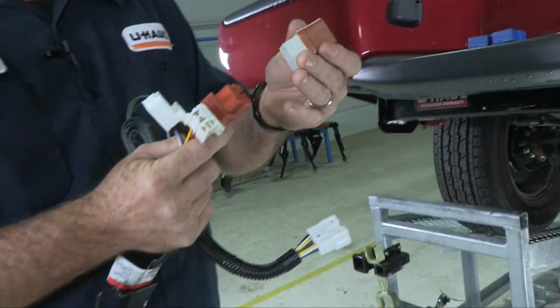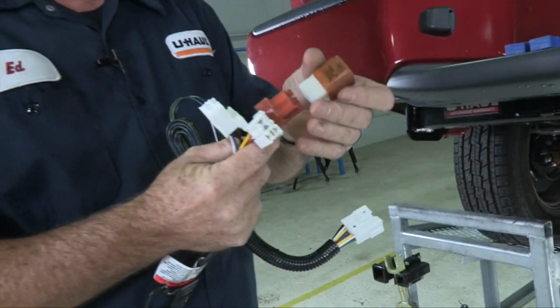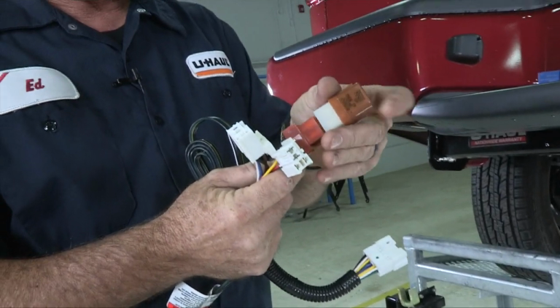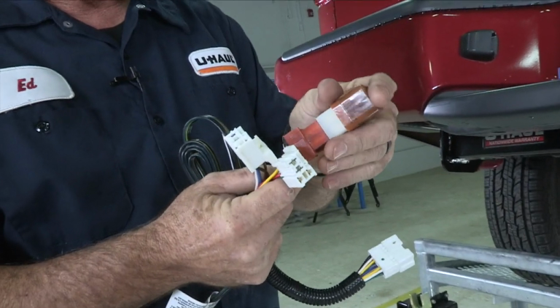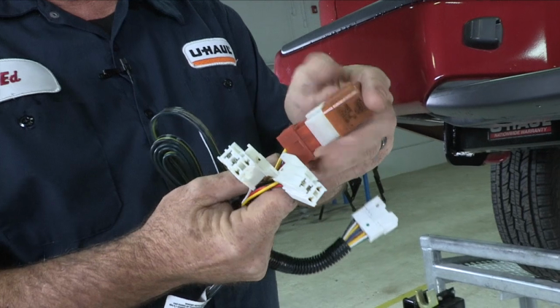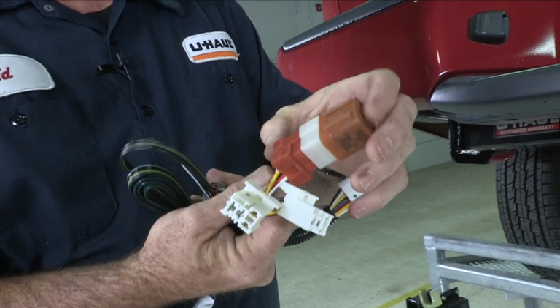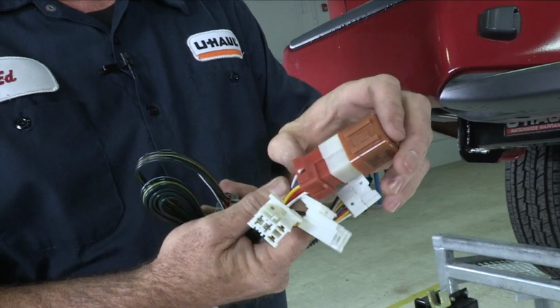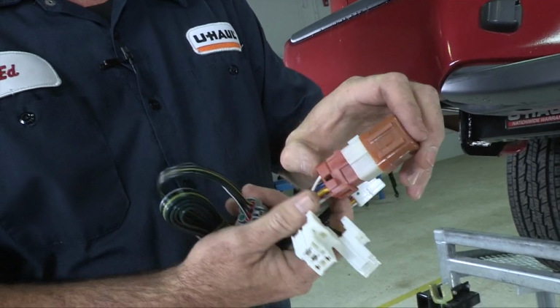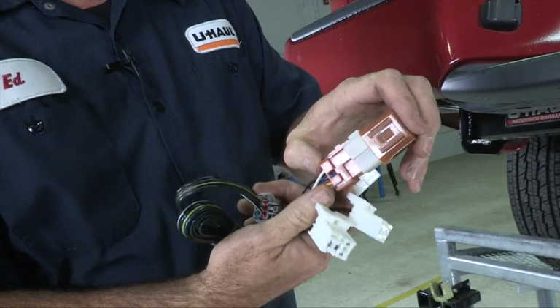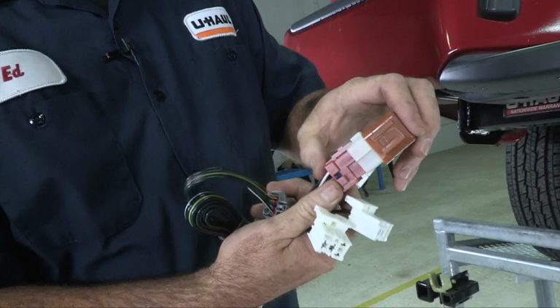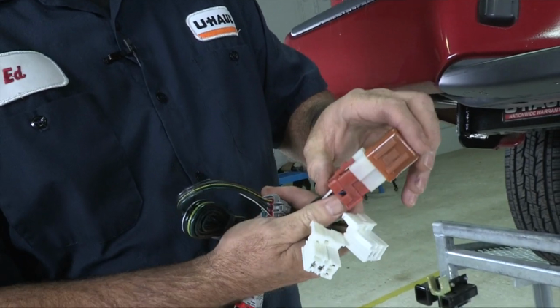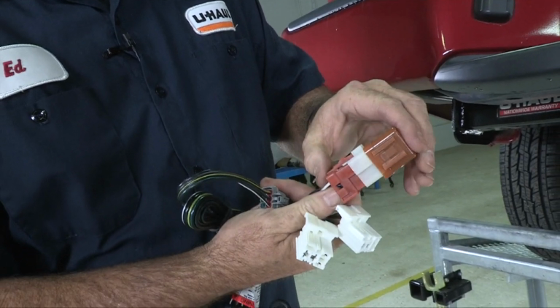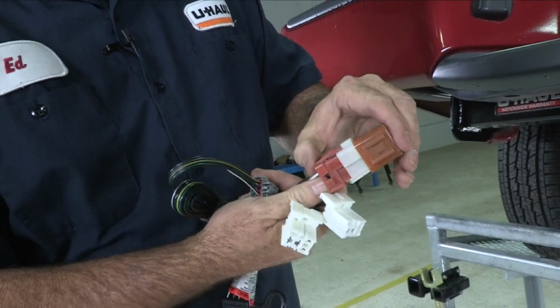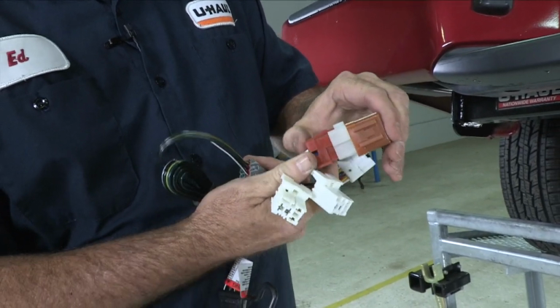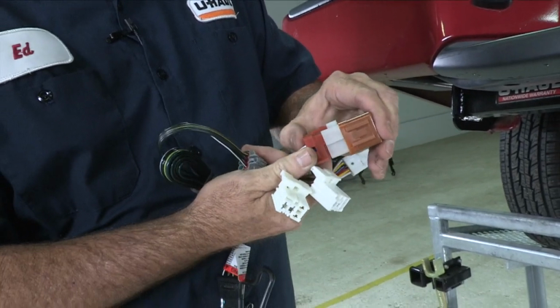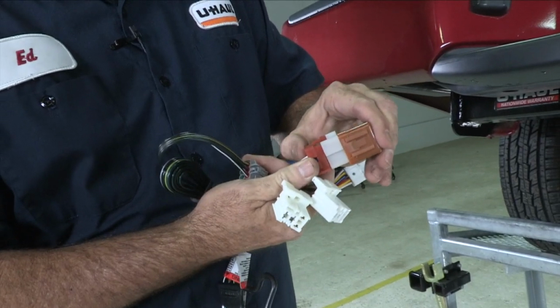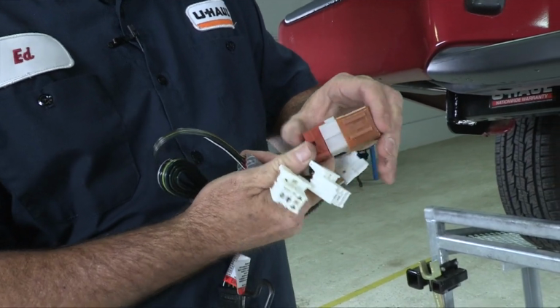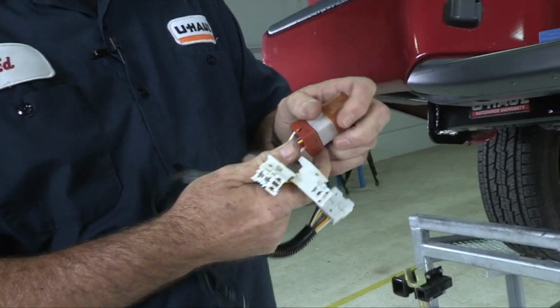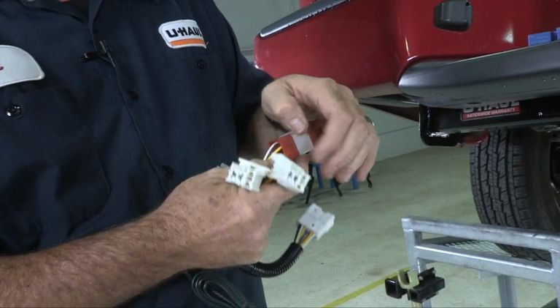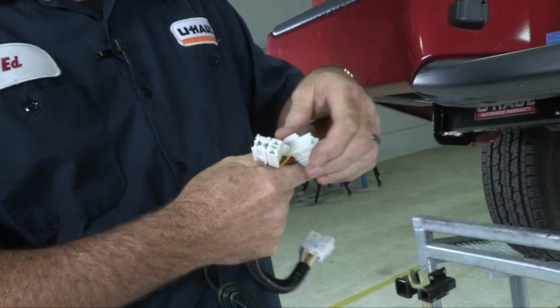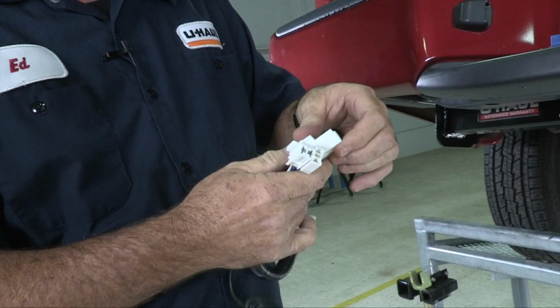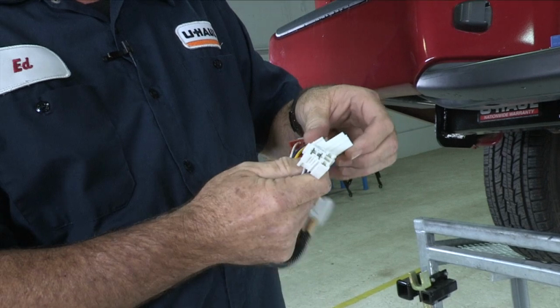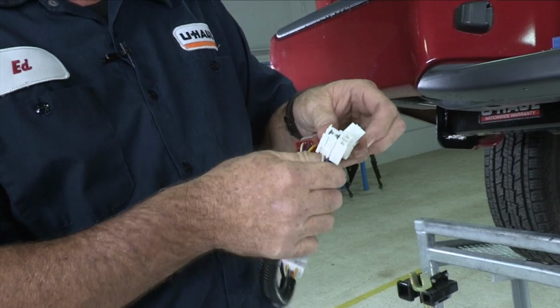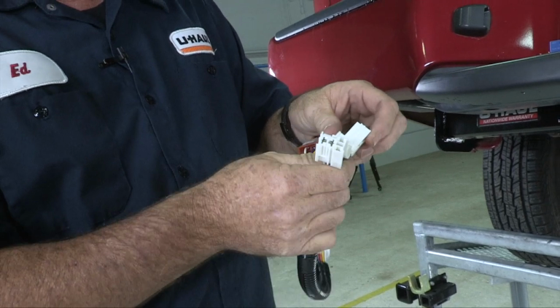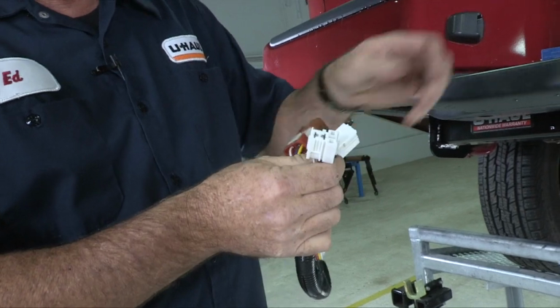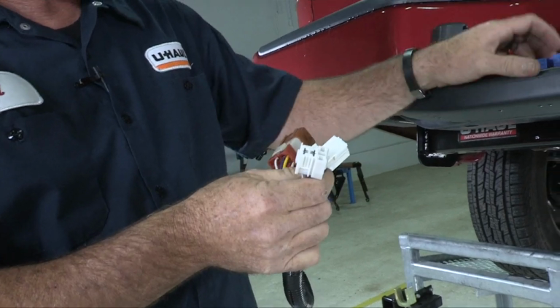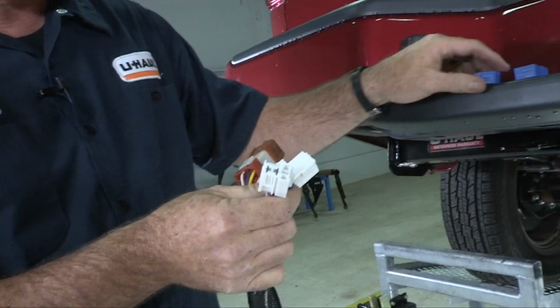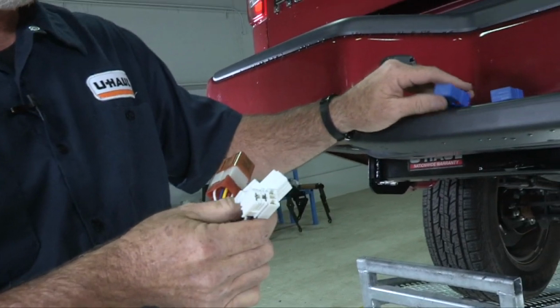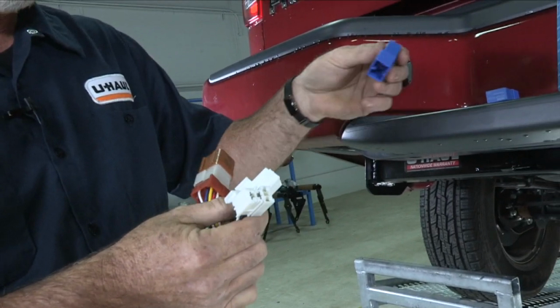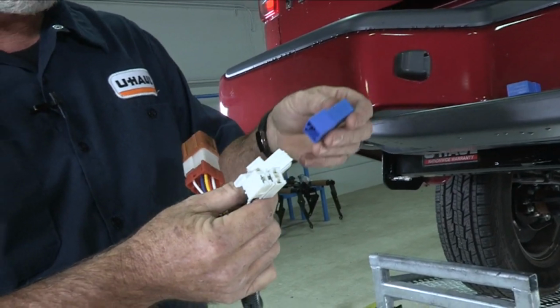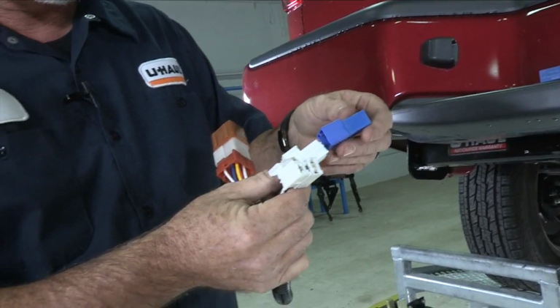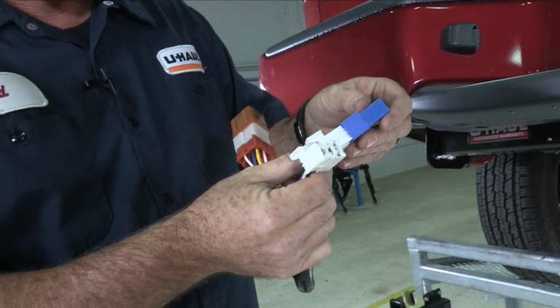Brown is going to go to the brown connector — plug it in until it clips — and then you have two white connectors. That's where the blue relays will go.